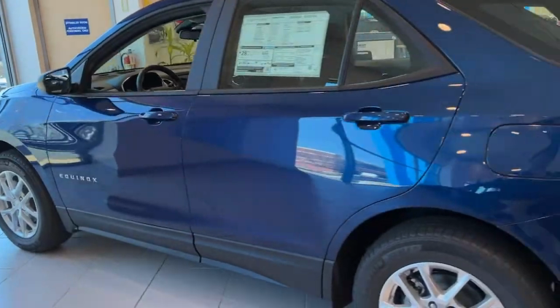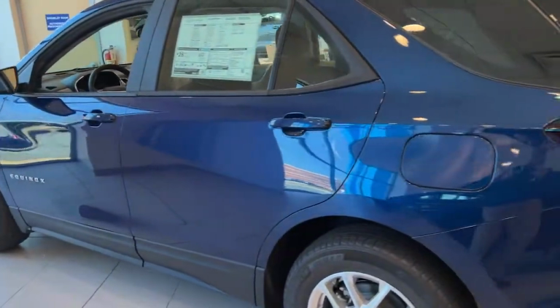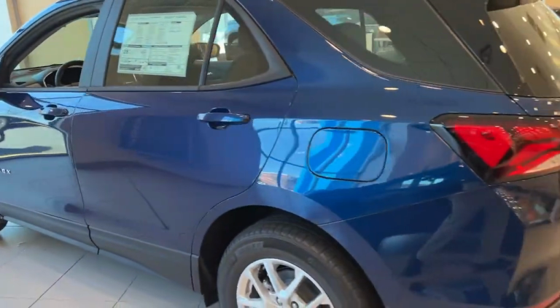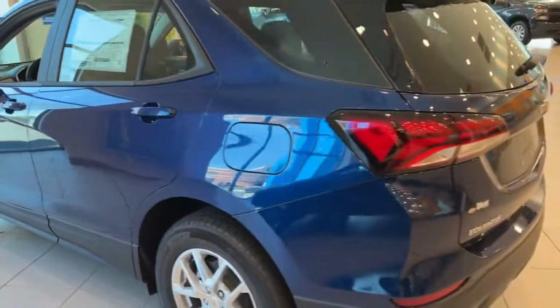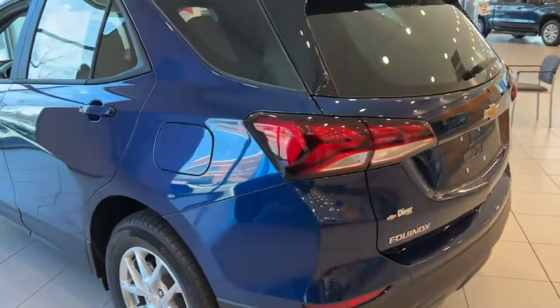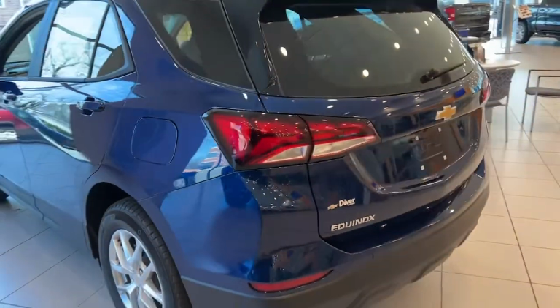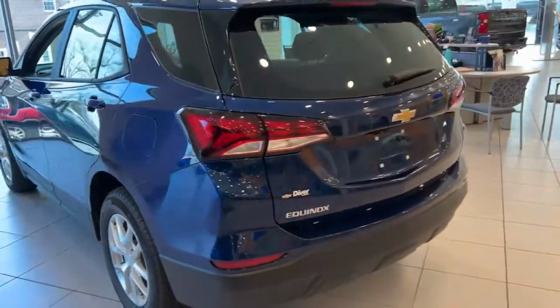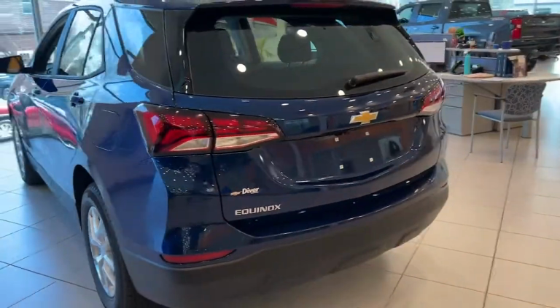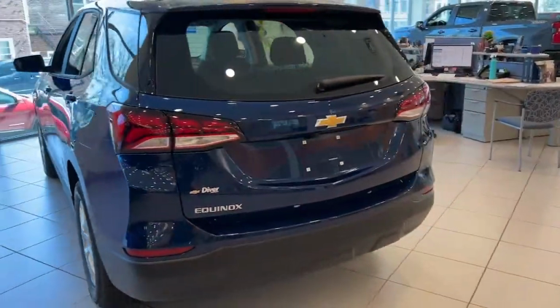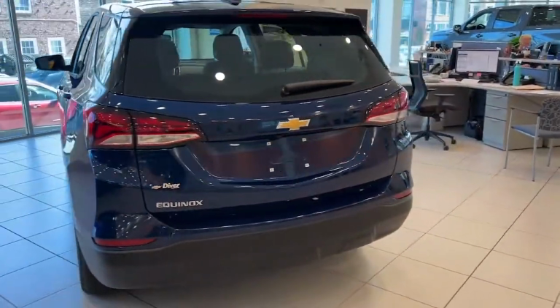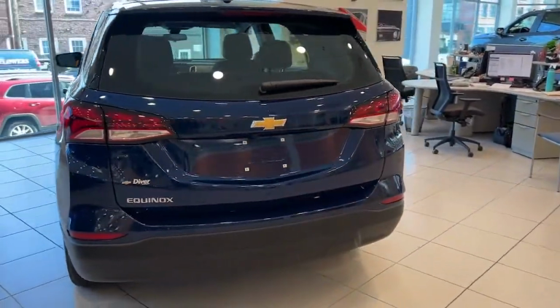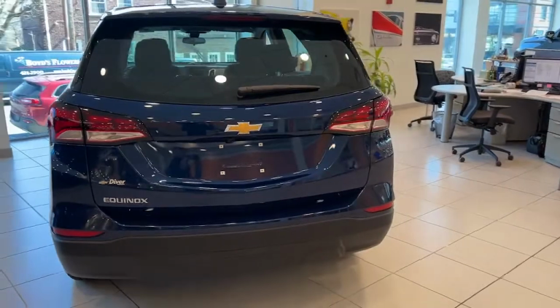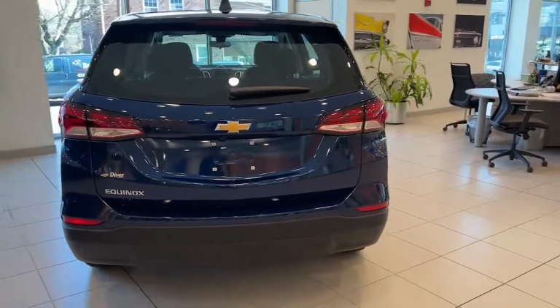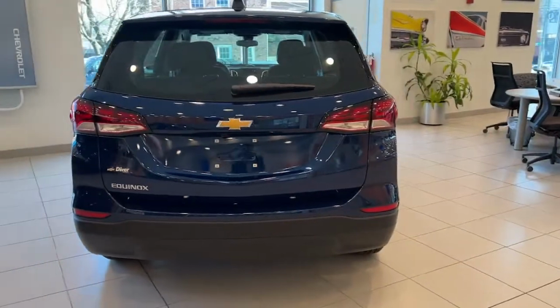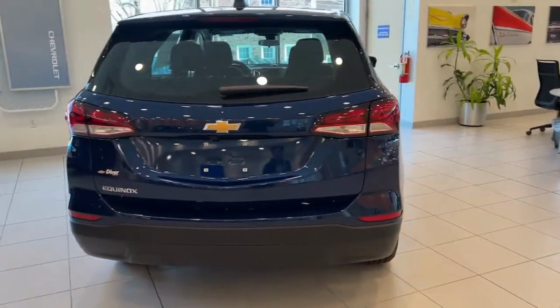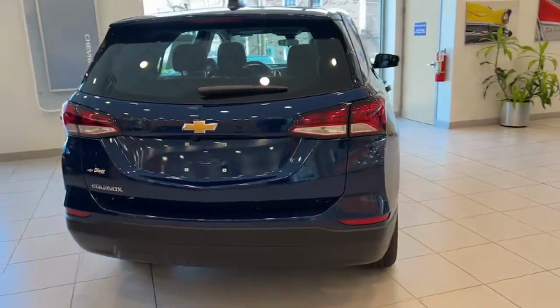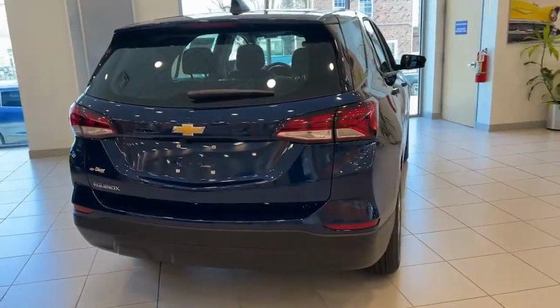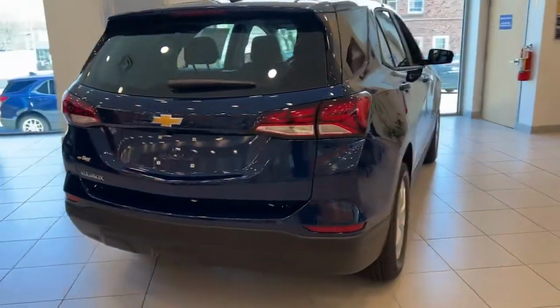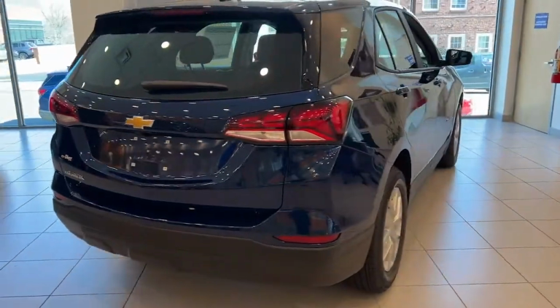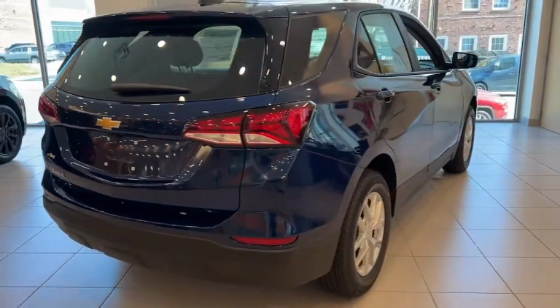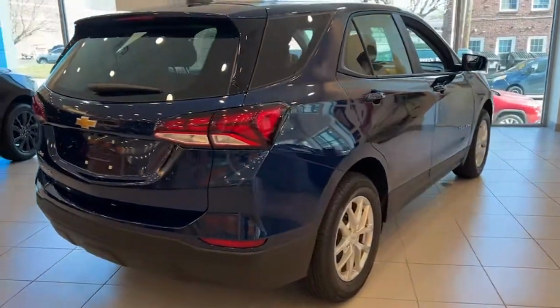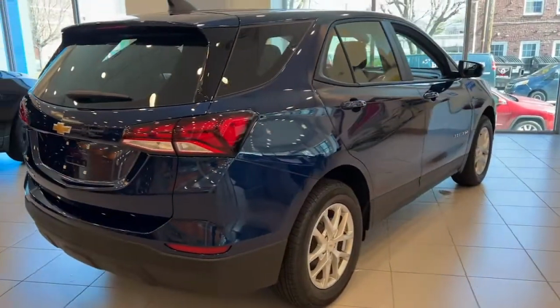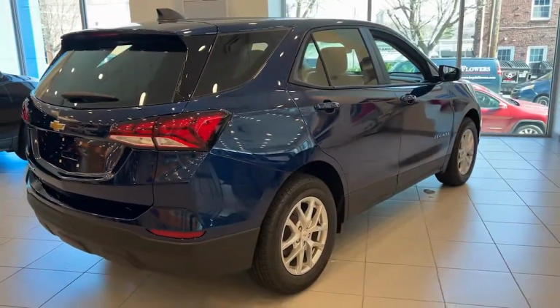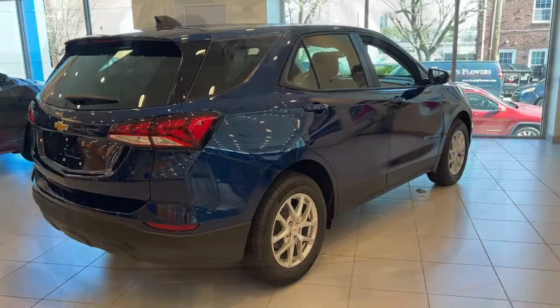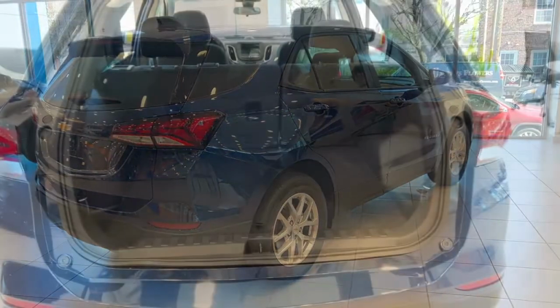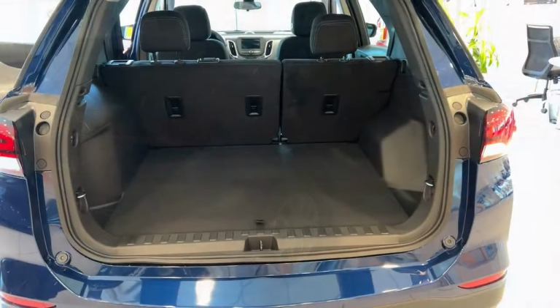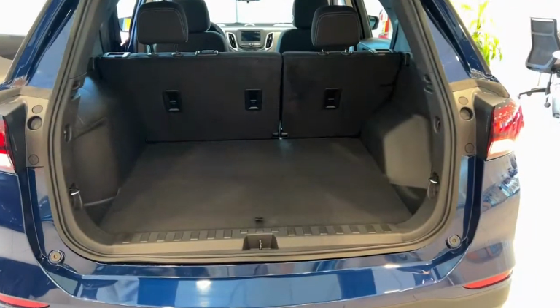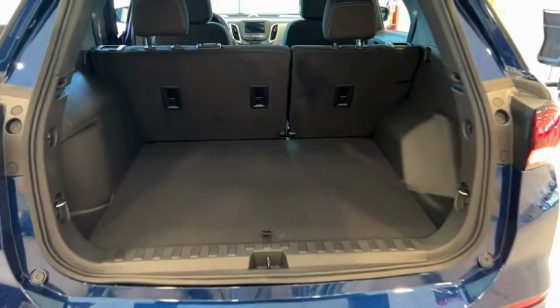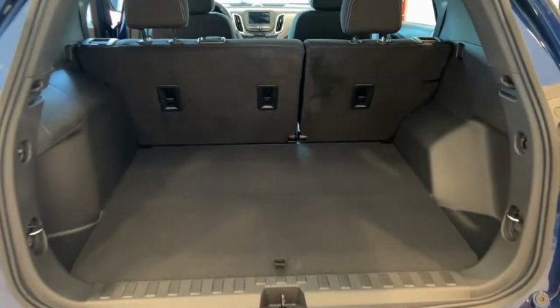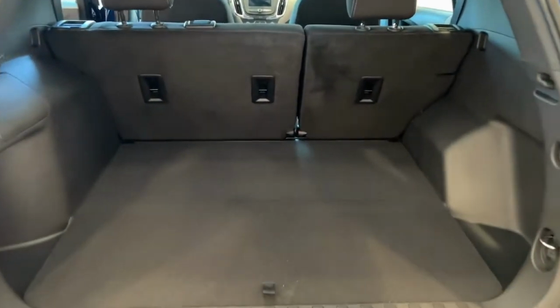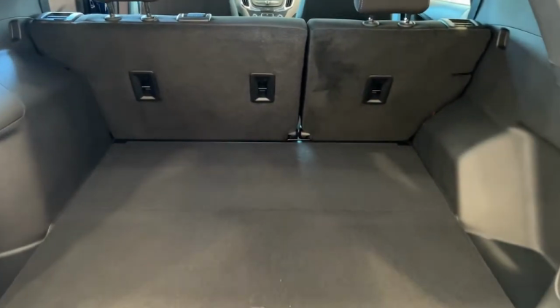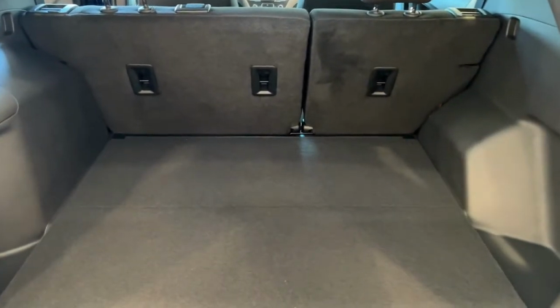Keyless entry, lane keeping assist, satellite radio, backup camera, keyless start, heated mirrors, aluminum wheels, steering wheel audio controls, Wi-Fi hotspot, Bluetooth connection.